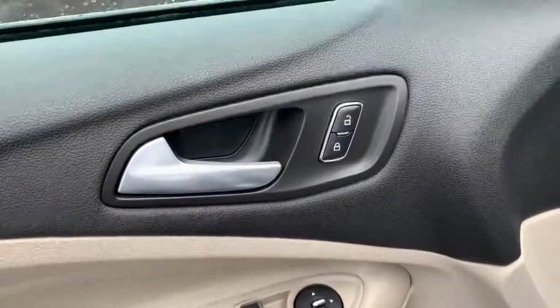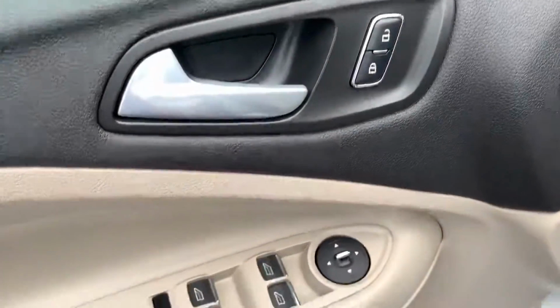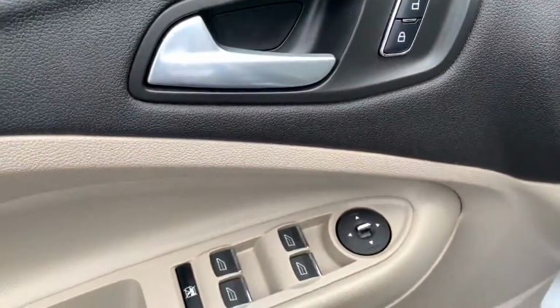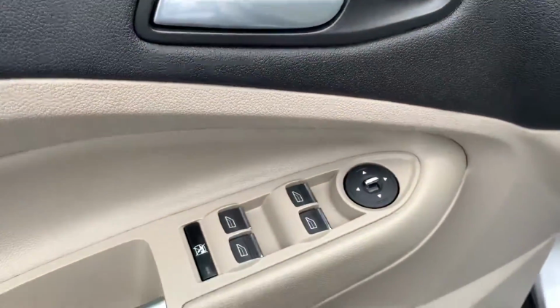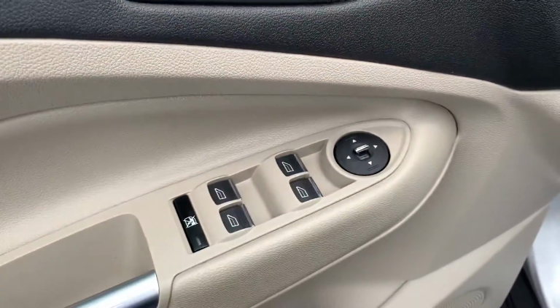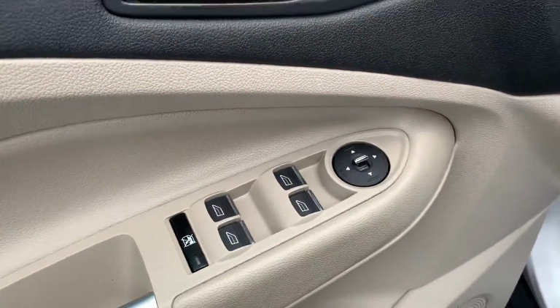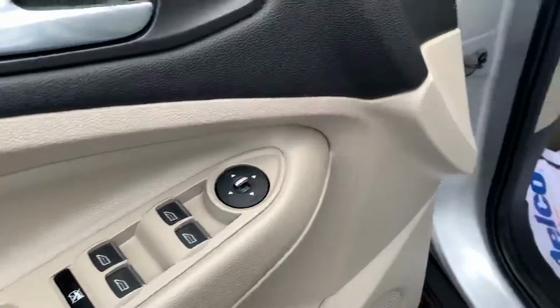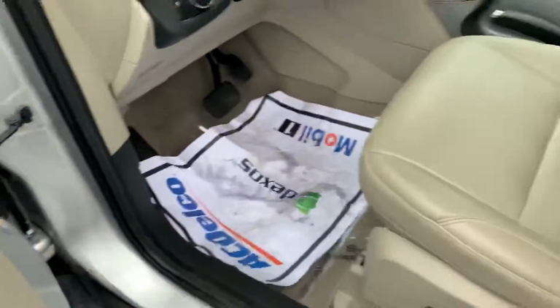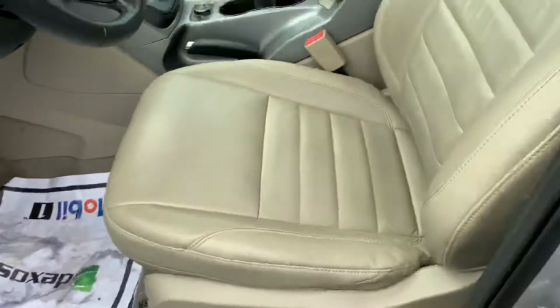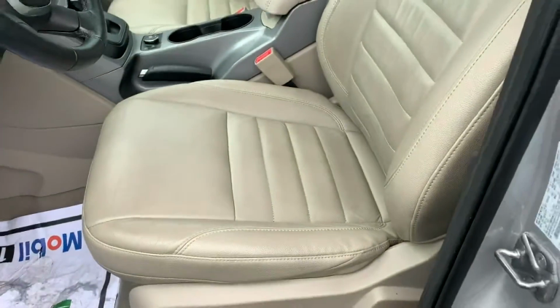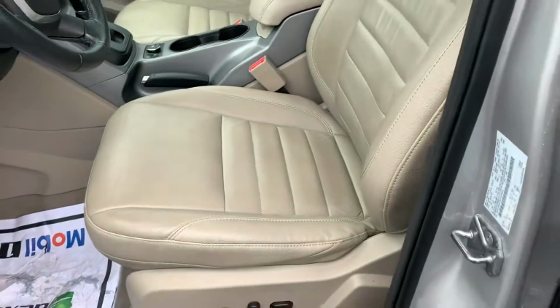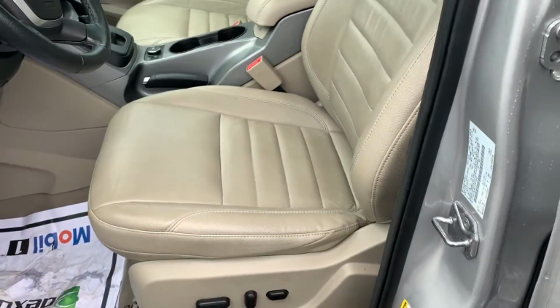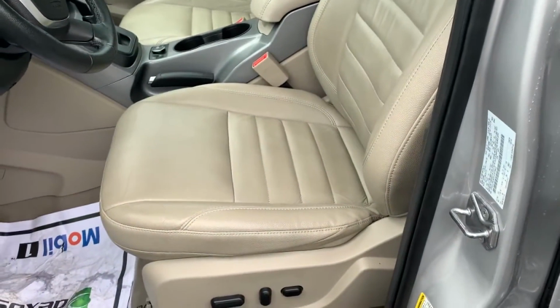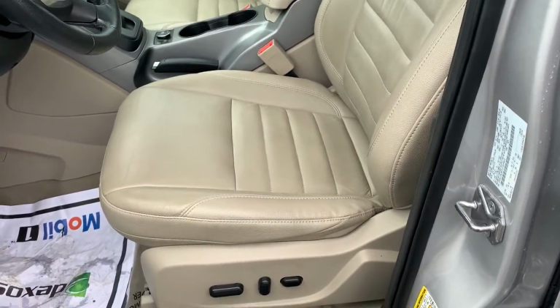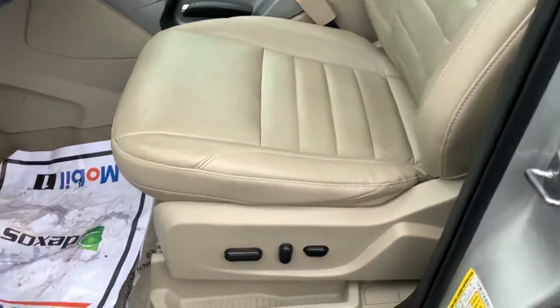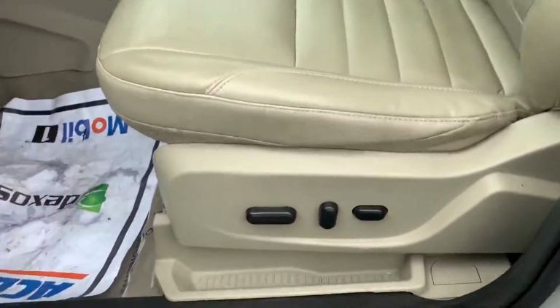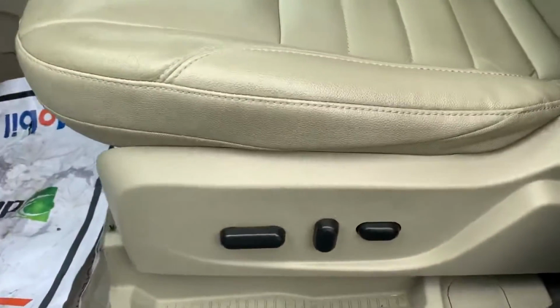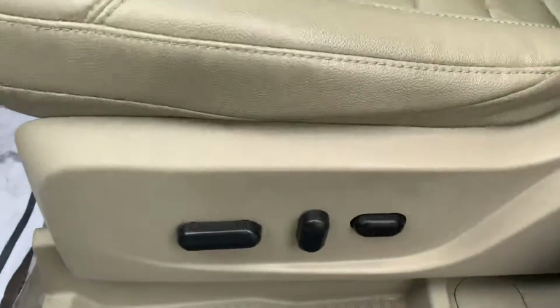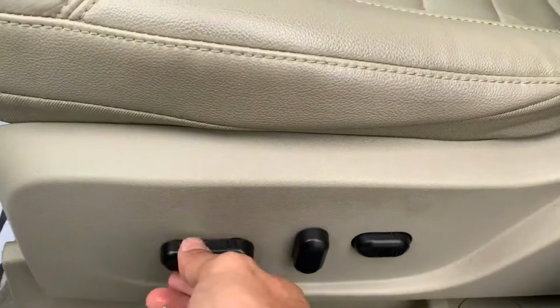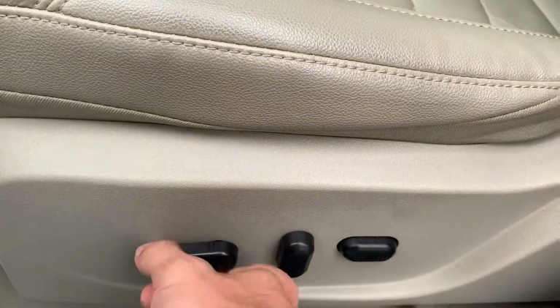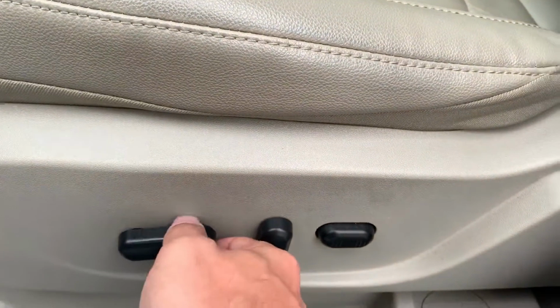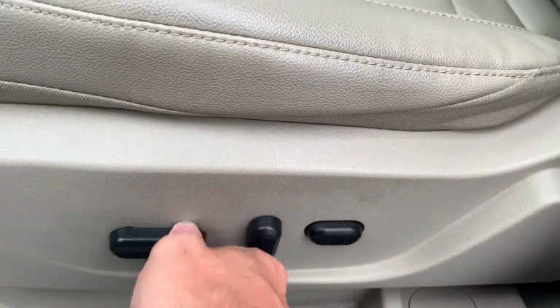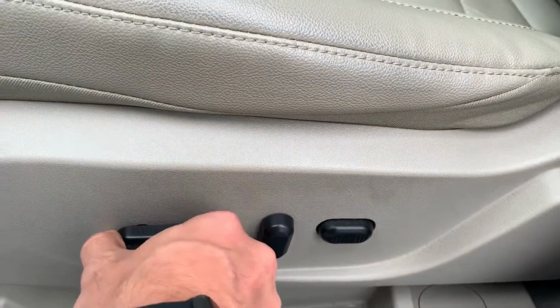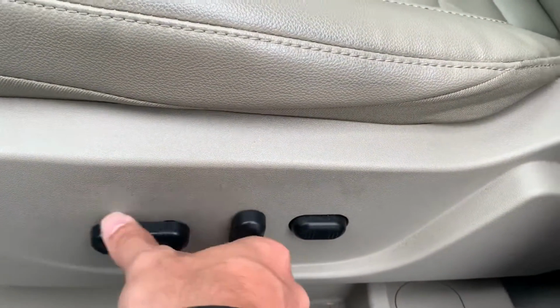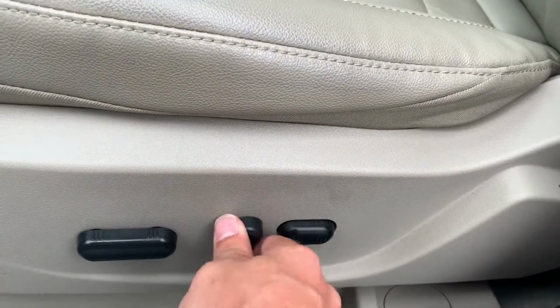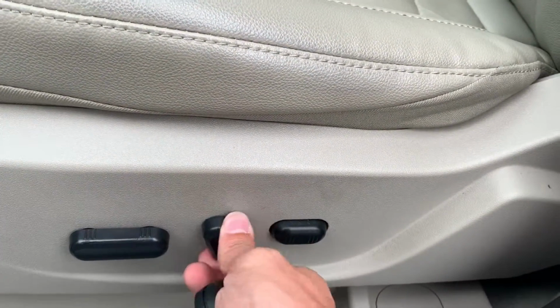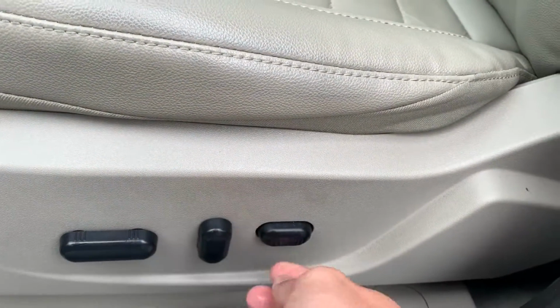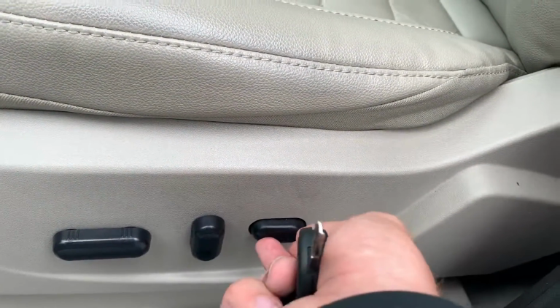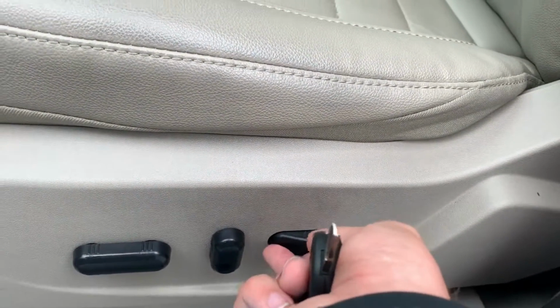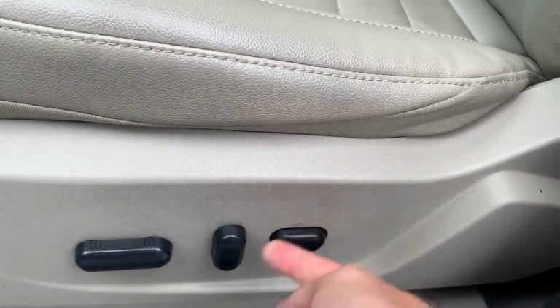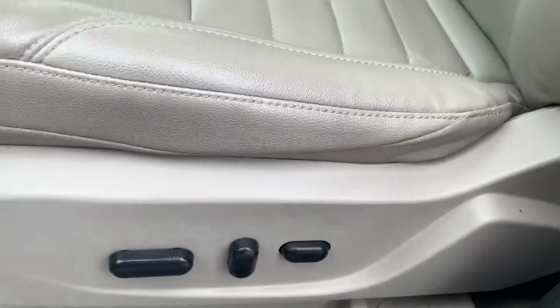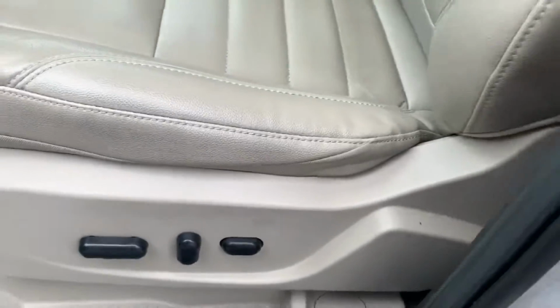Inside, you've got power locks, windows, and mirrors. Nice lighter interior for the vehicle. You've got a power driver's seat which is eight-way adjustable with power lumbar support.